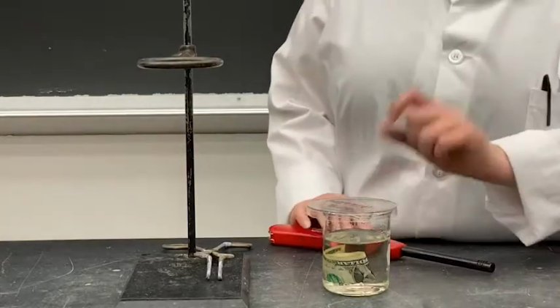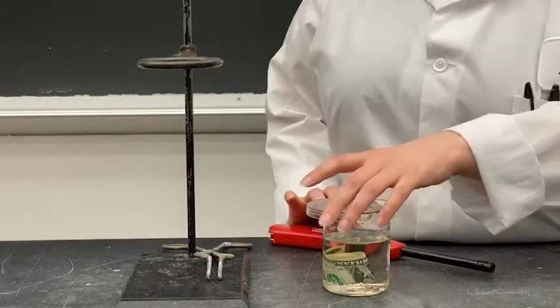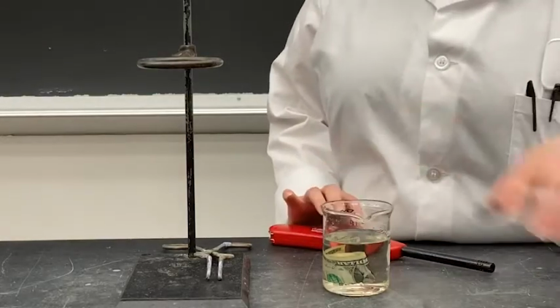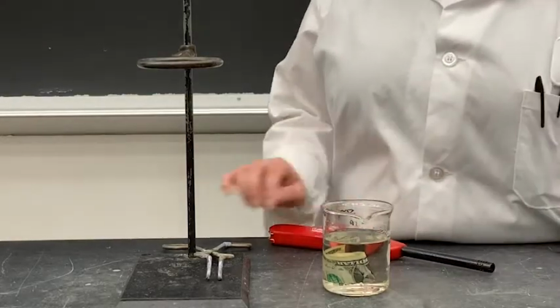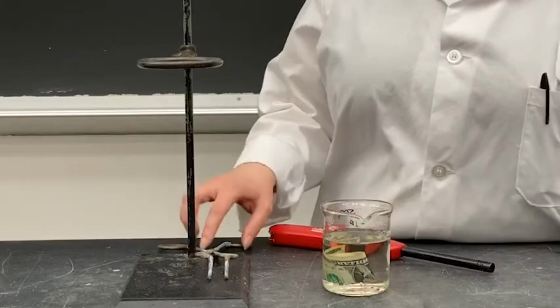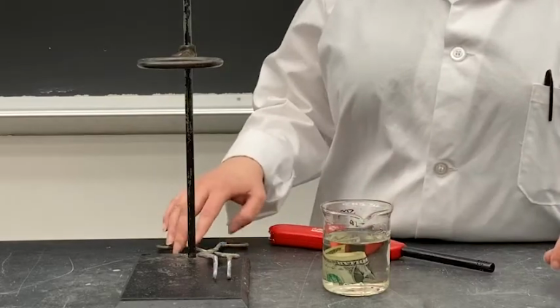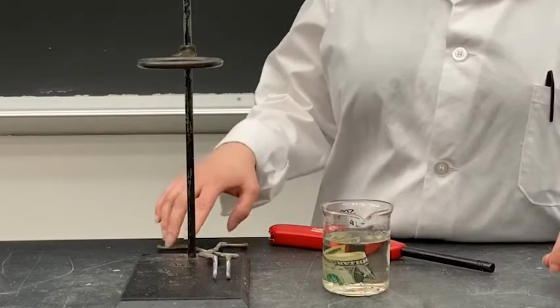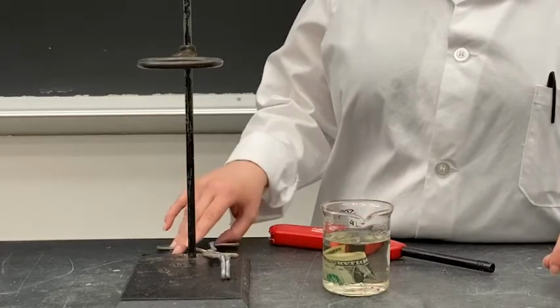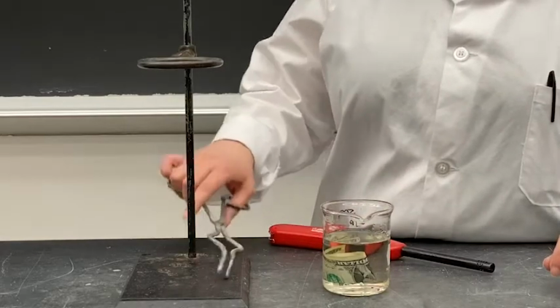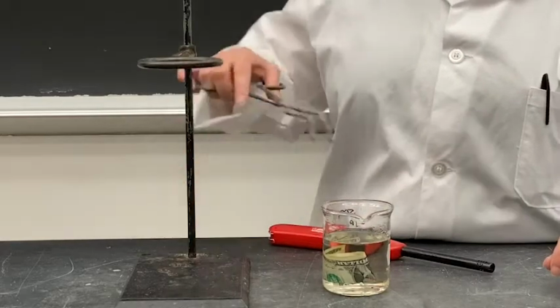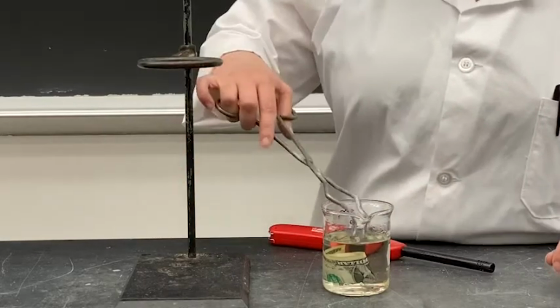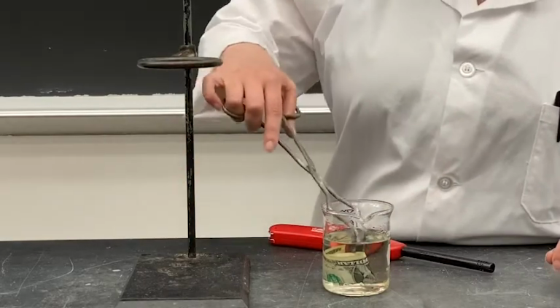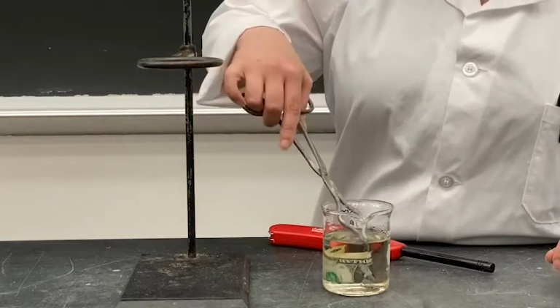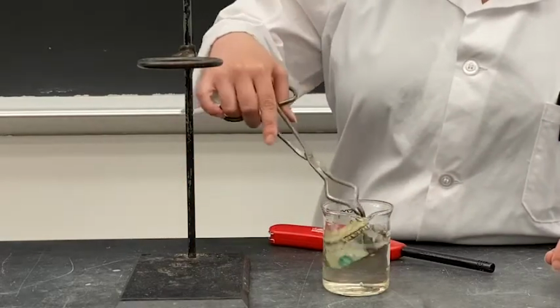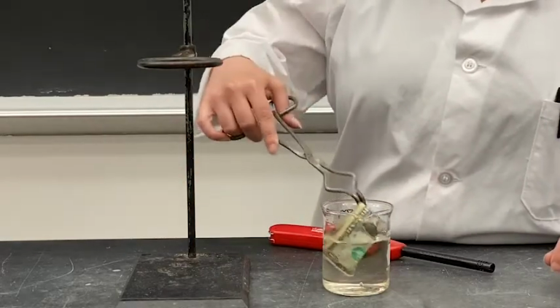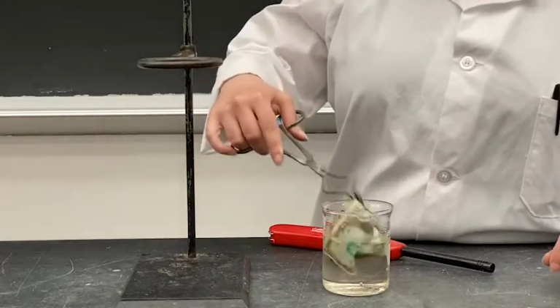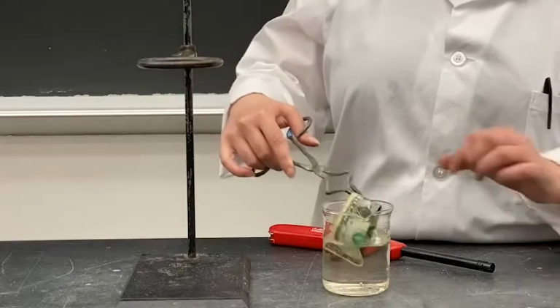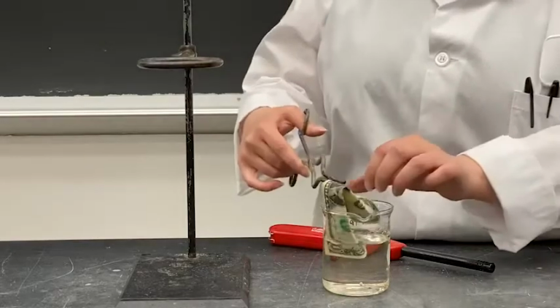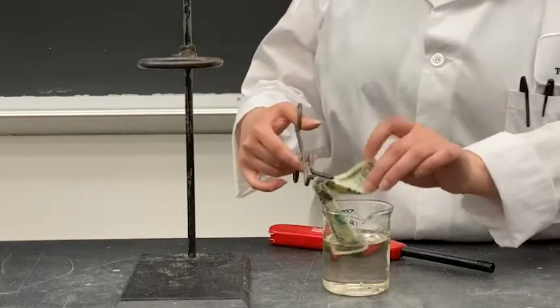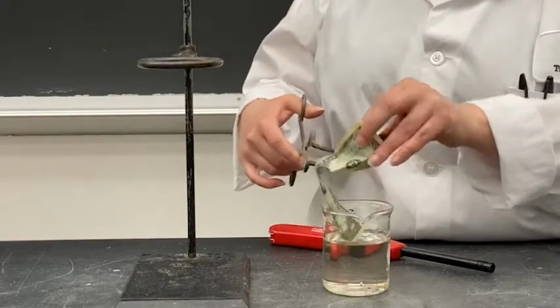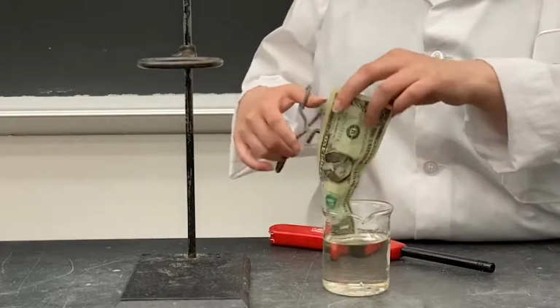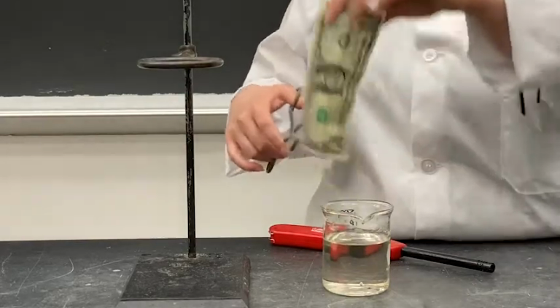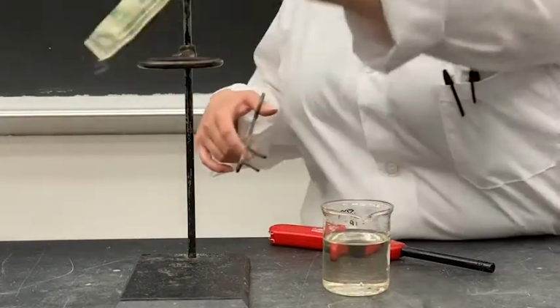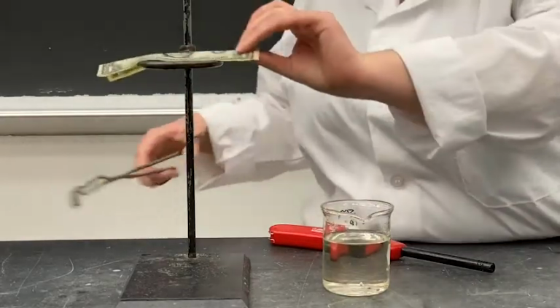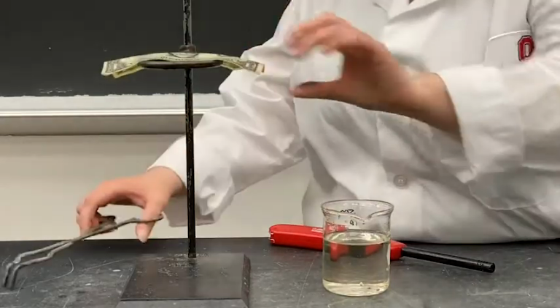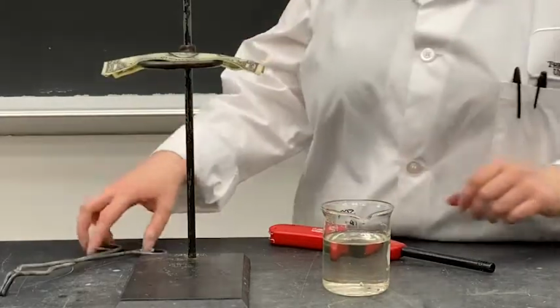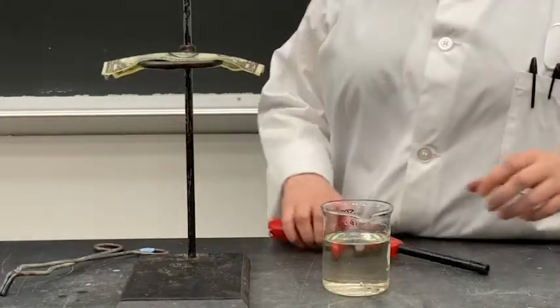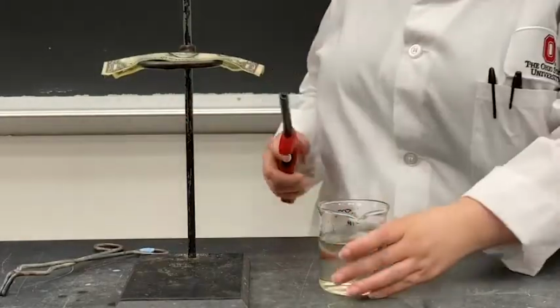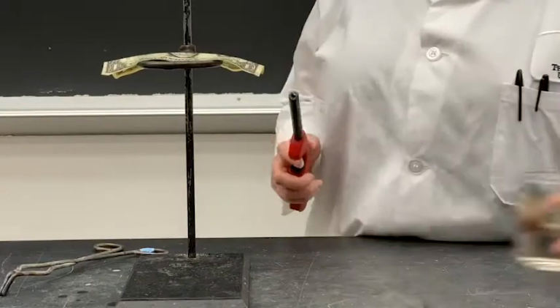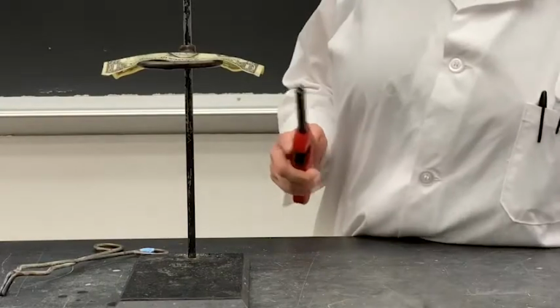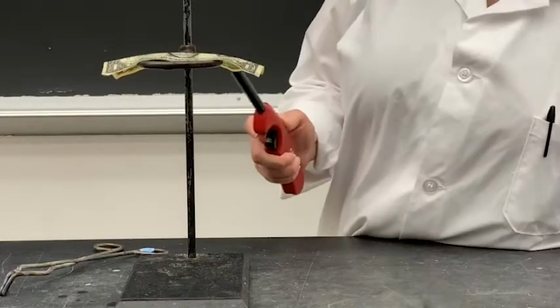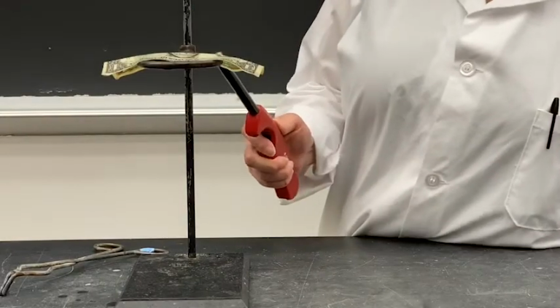Here I've been soaking a dollar bill in a mixture of isopropanol and water. Isopropanol is flammable, but water is not. The water is going to protect the bill from burning, so I can set it on fire, but it will not burn.